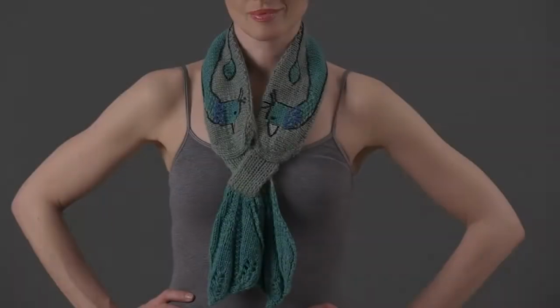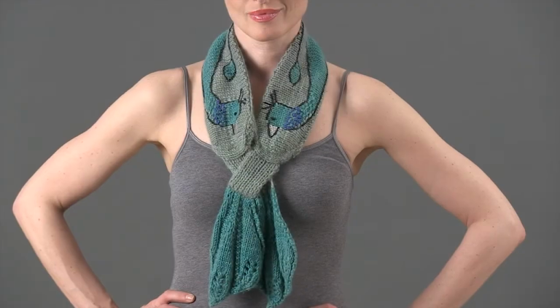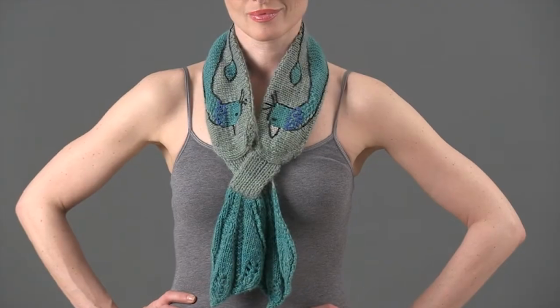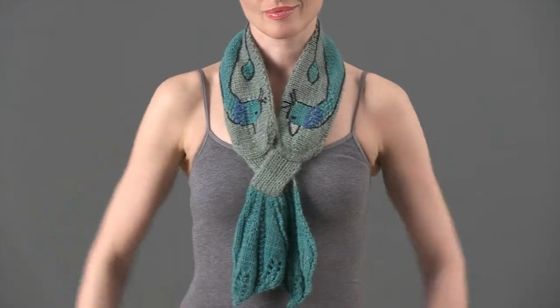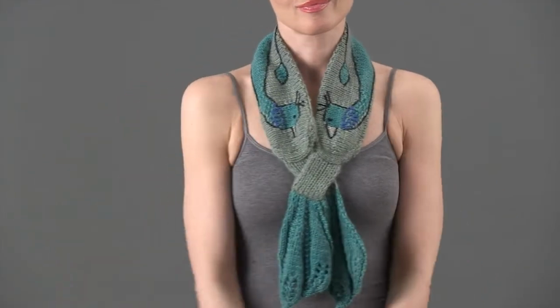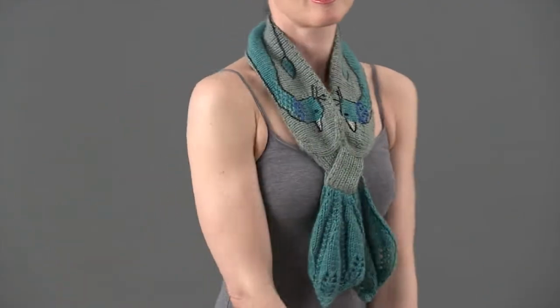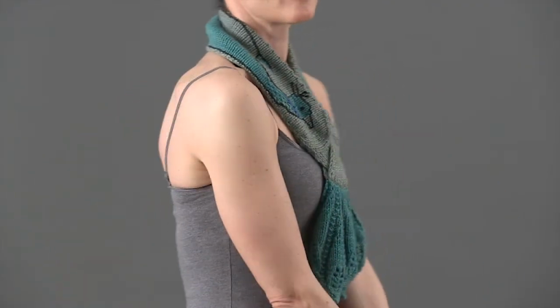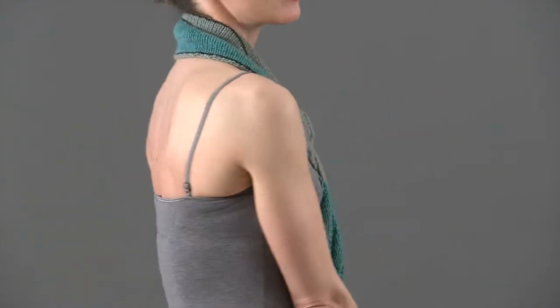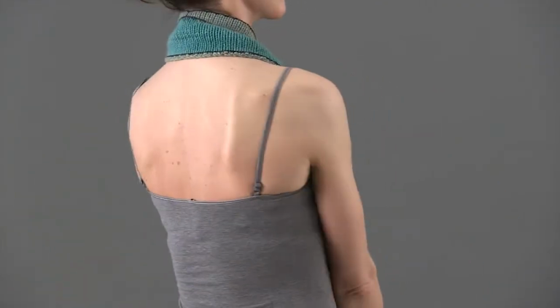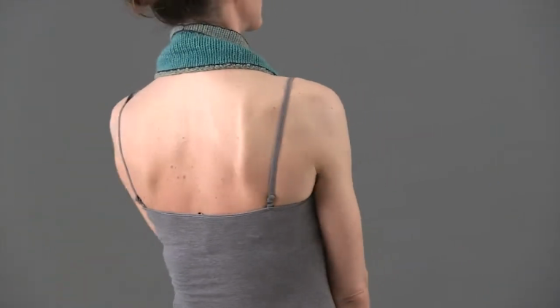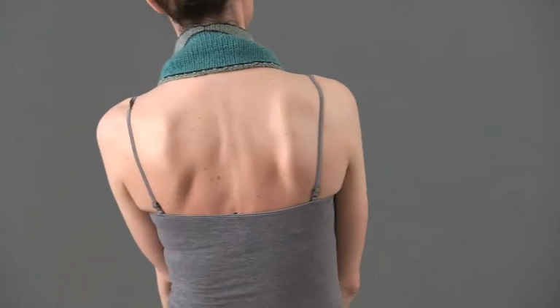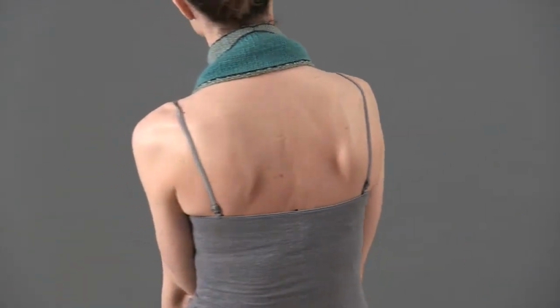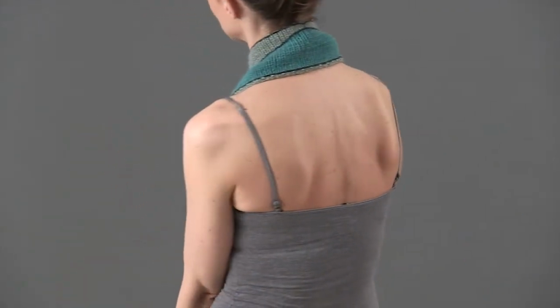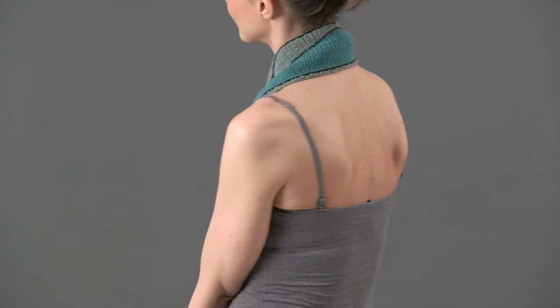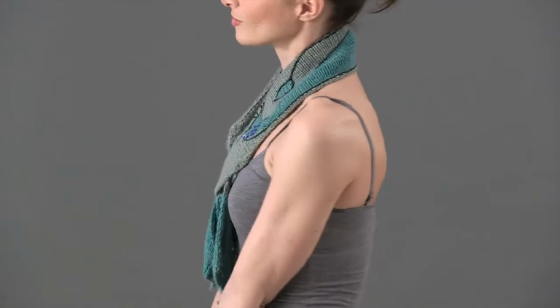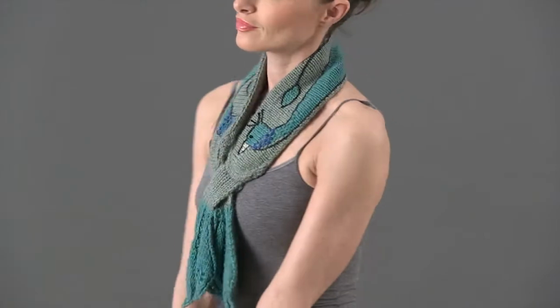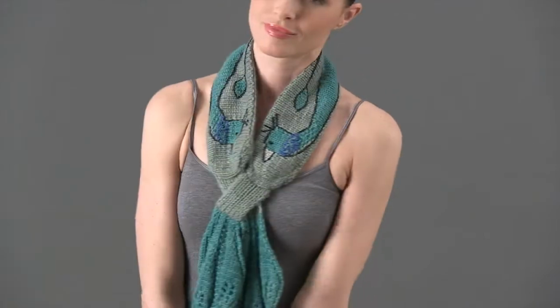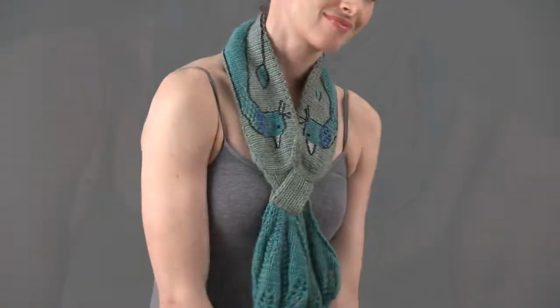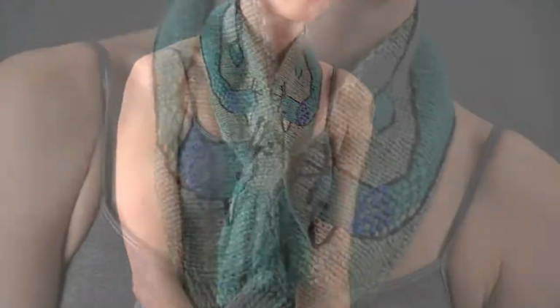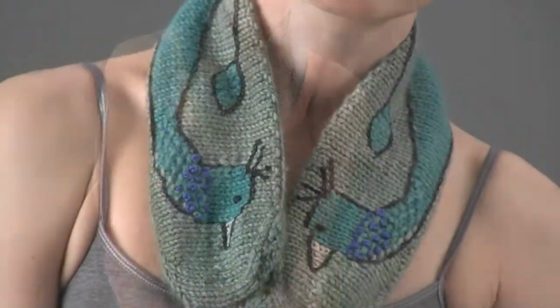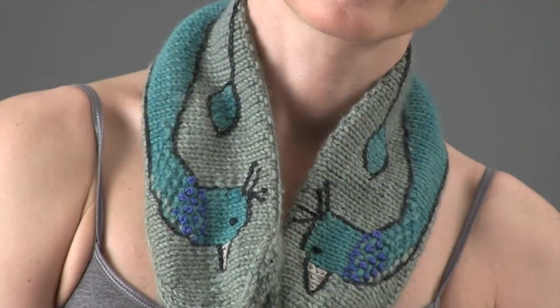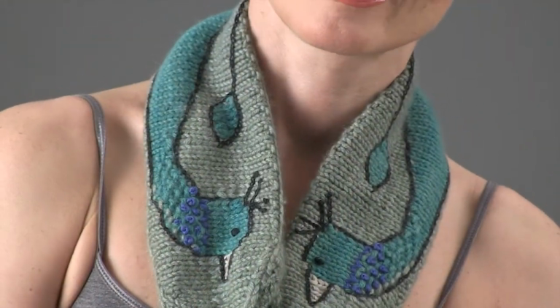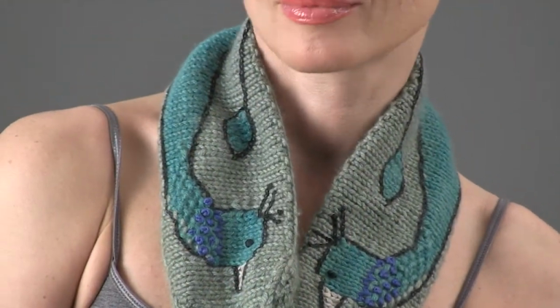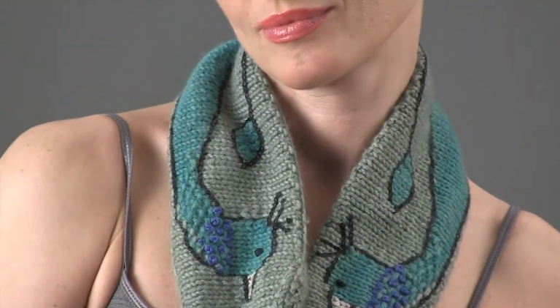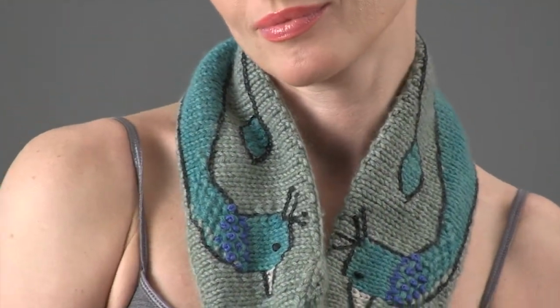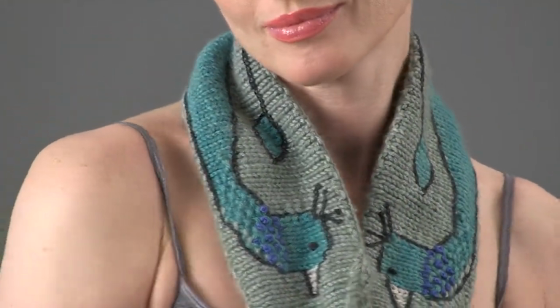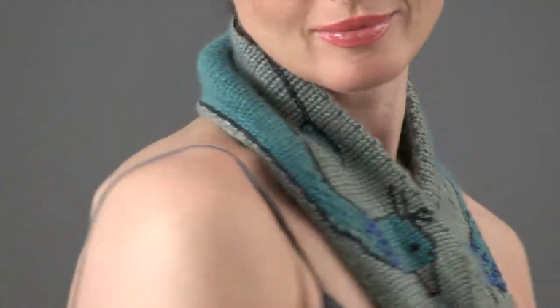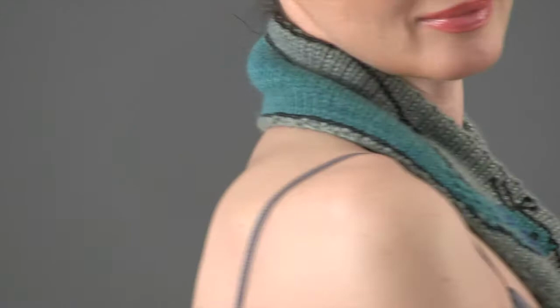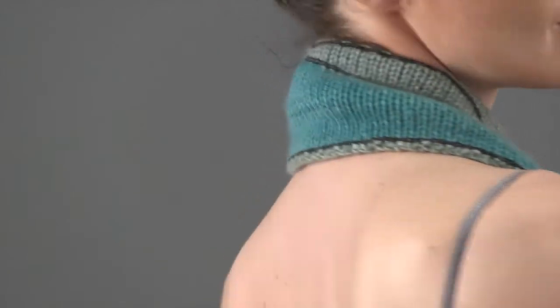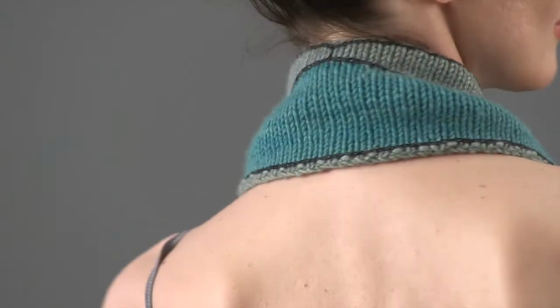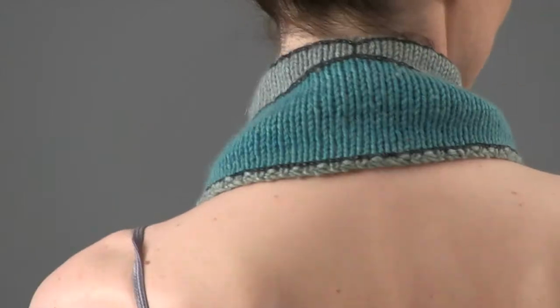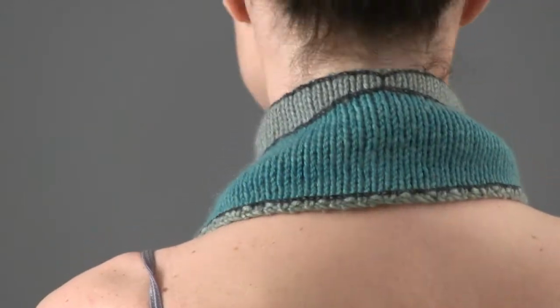Pat Olski always brings something new to the details of her designs. This scarf is worked horizontally with an intarsia peacock shape knit in at each side and embellished with embroidery and finishing.